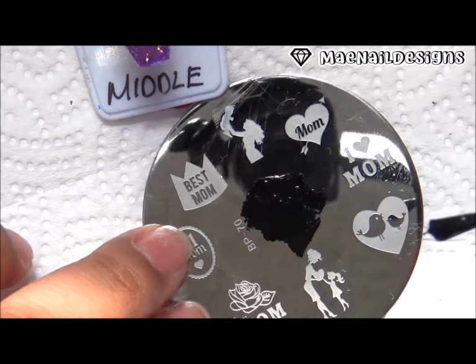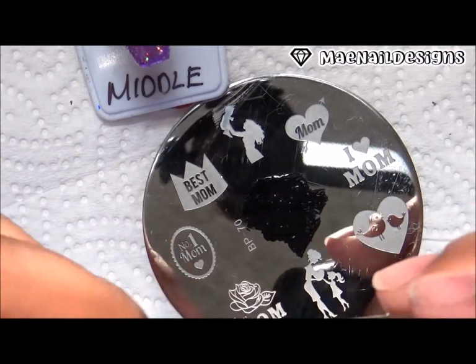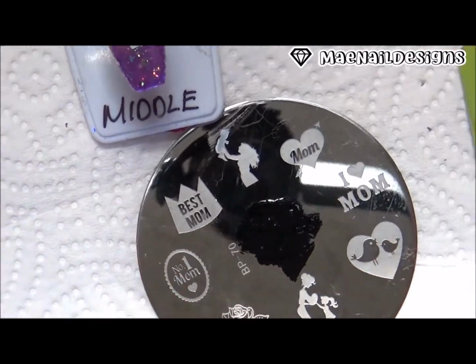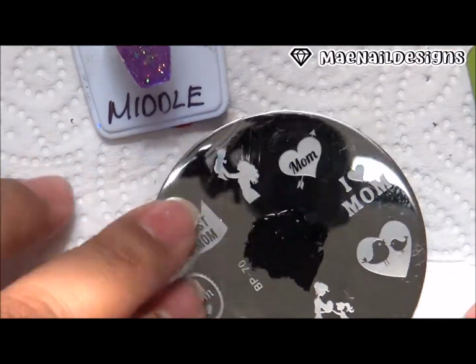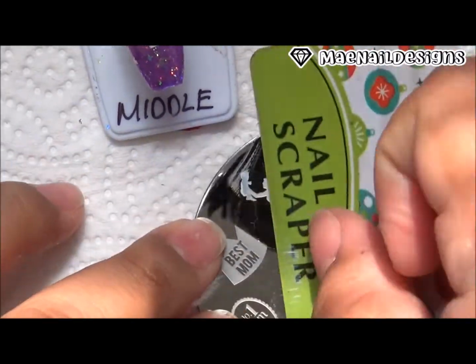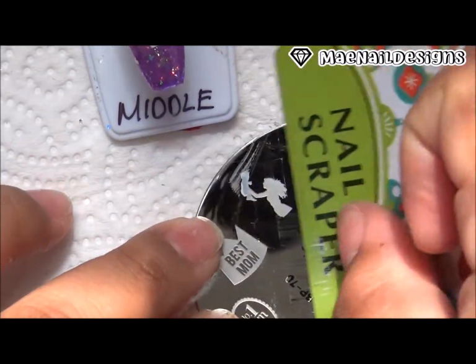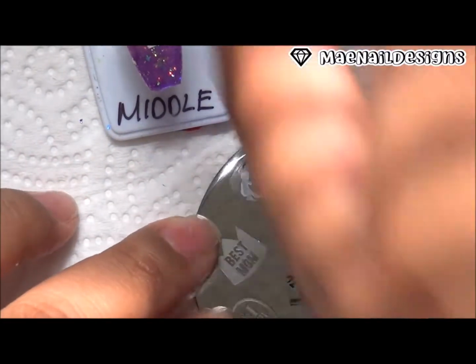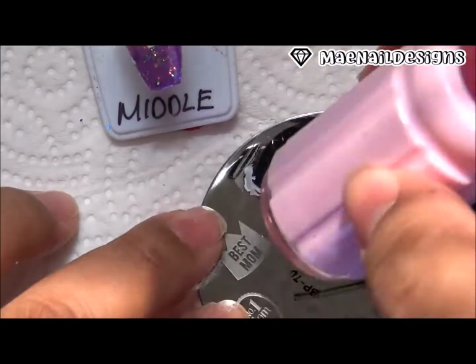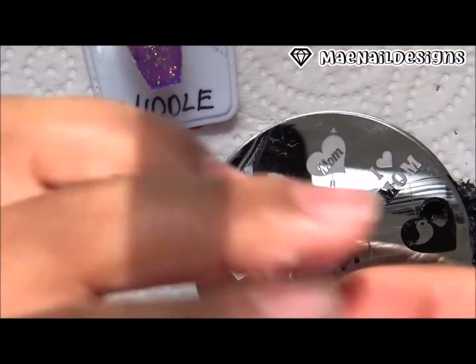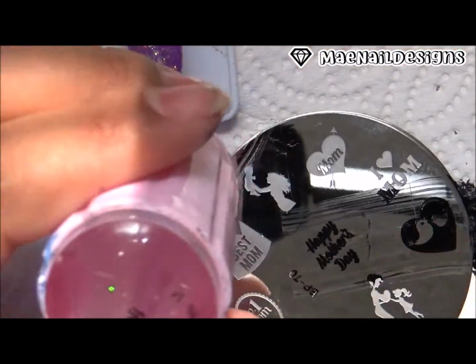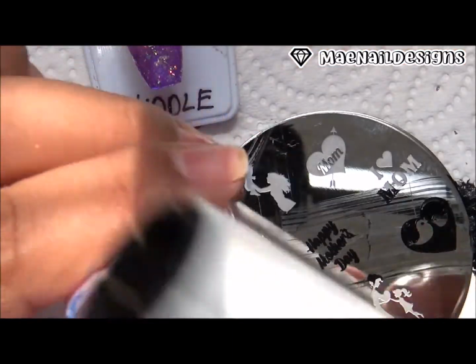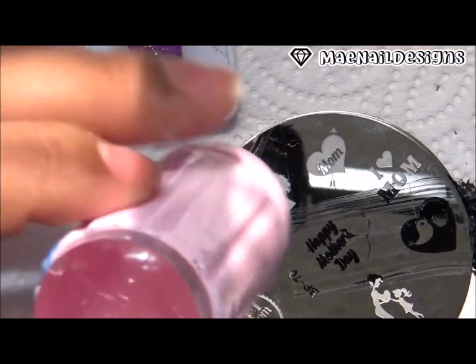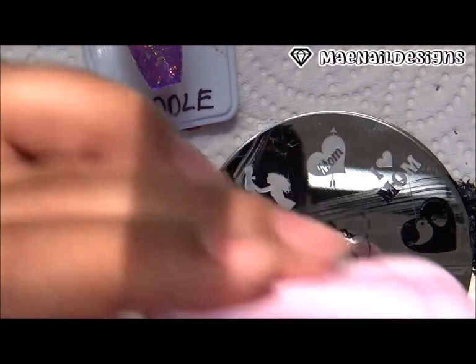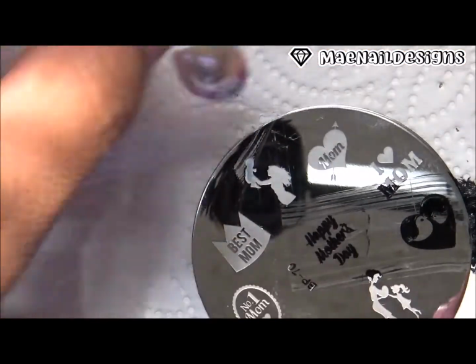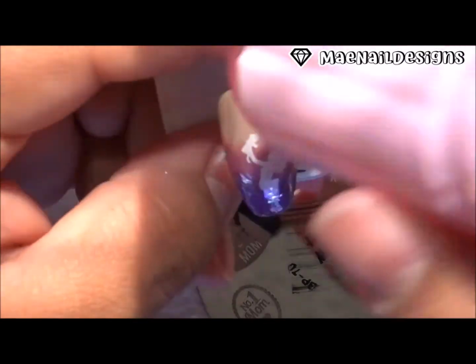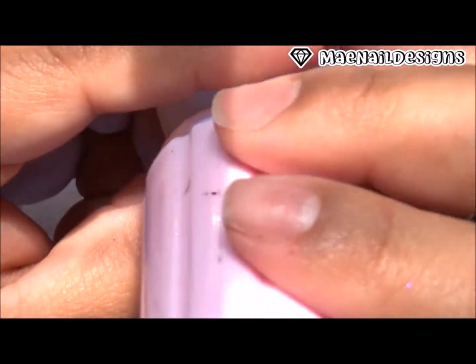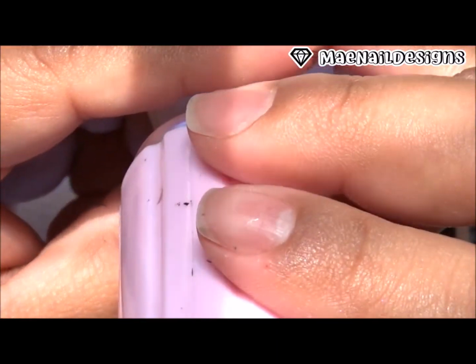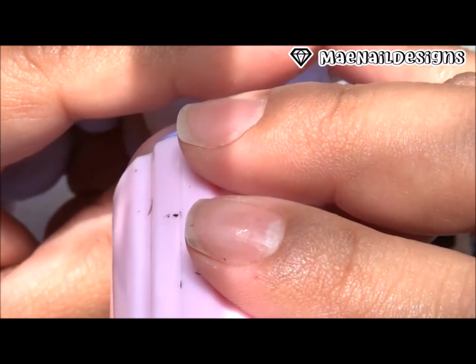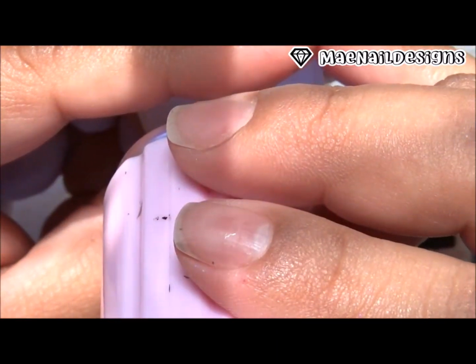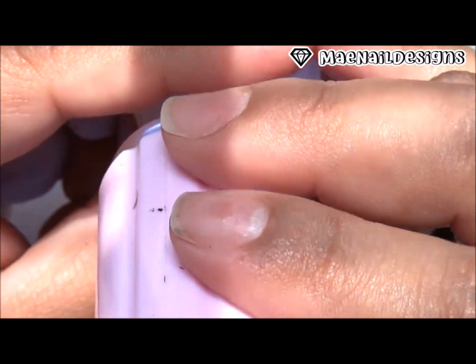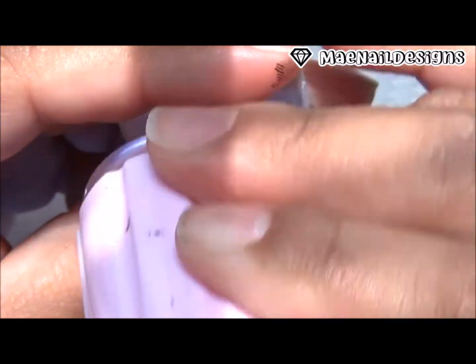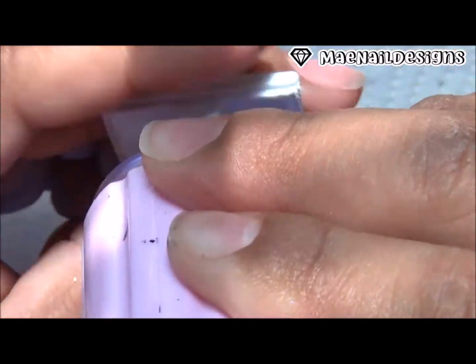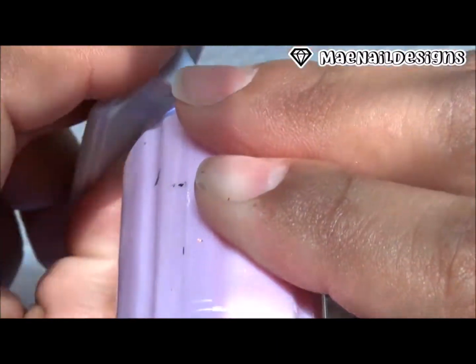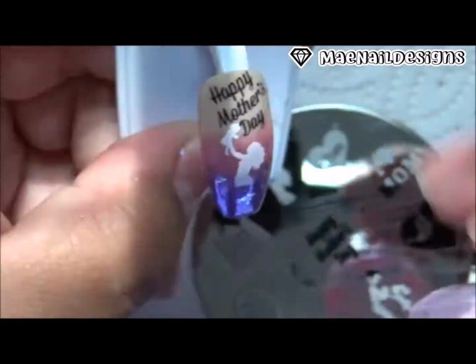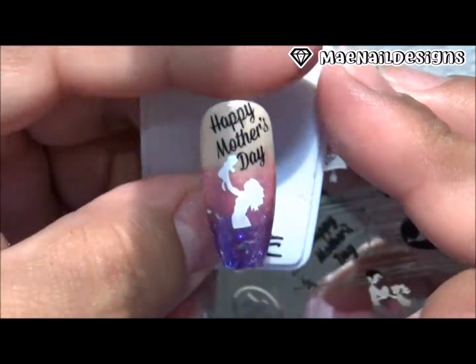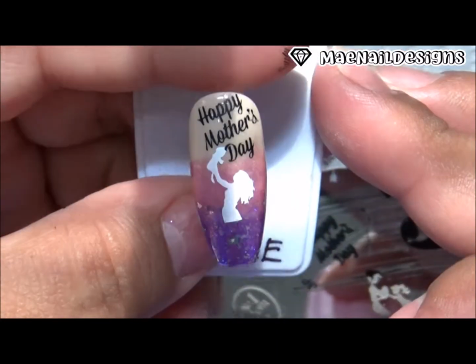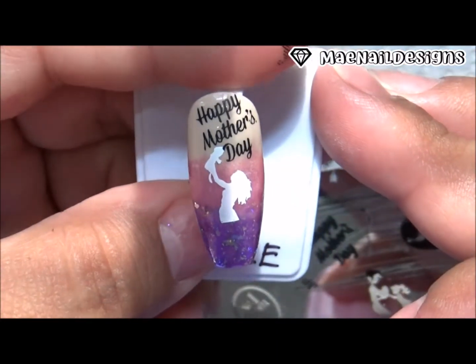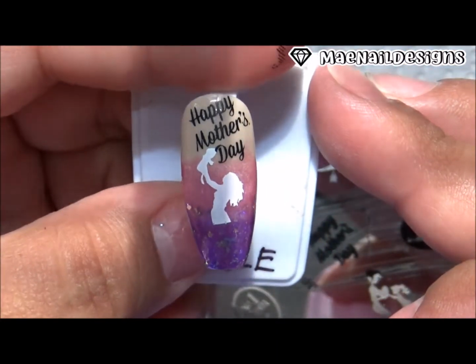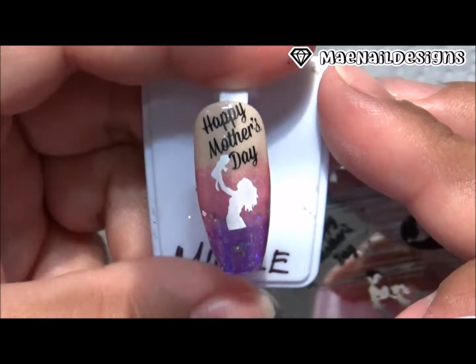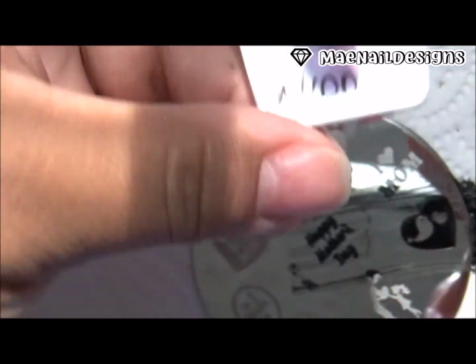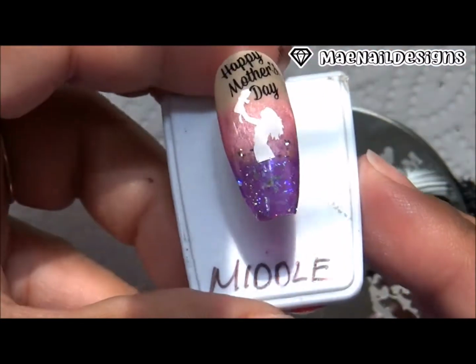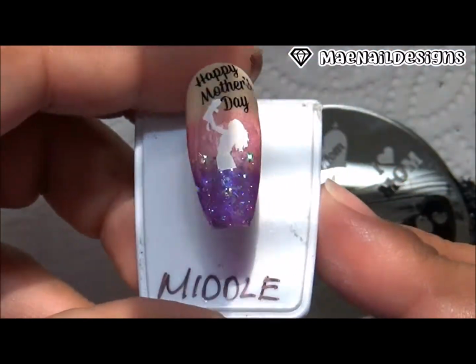With black stamping polish I'm going to stamp the image that says 'Happy Mother's Day' above the image of the baby with the mother, and that is how it came out — super cute.